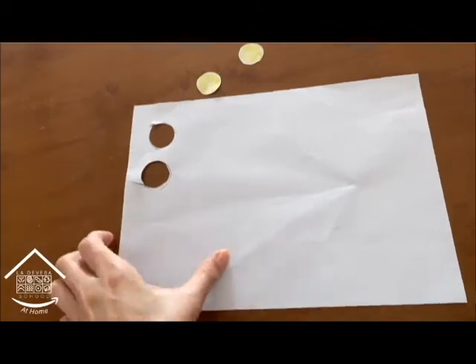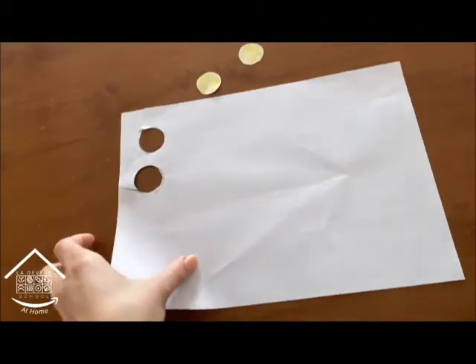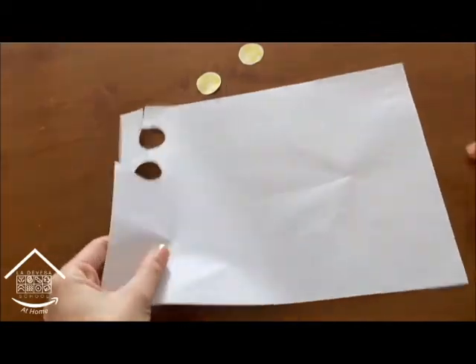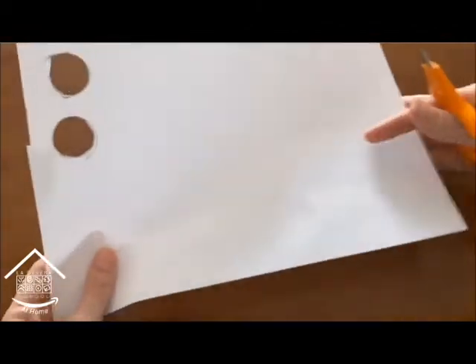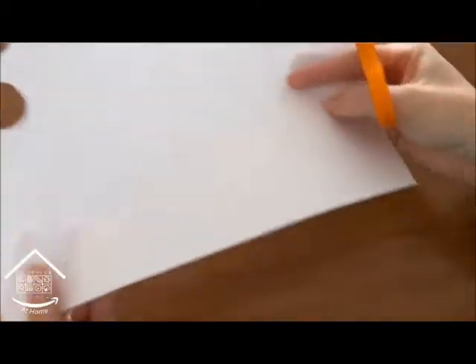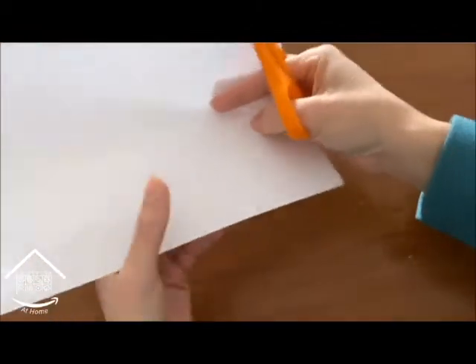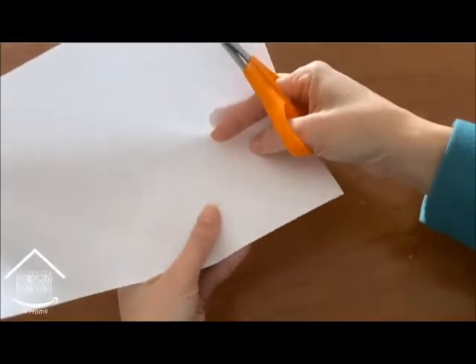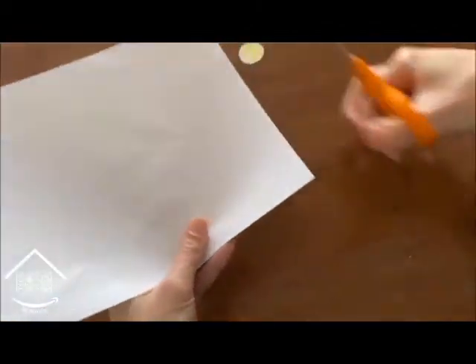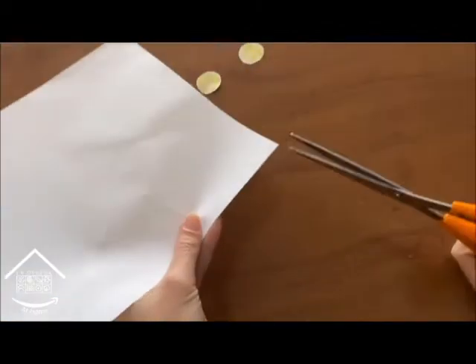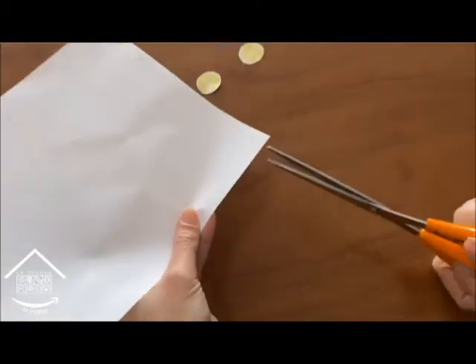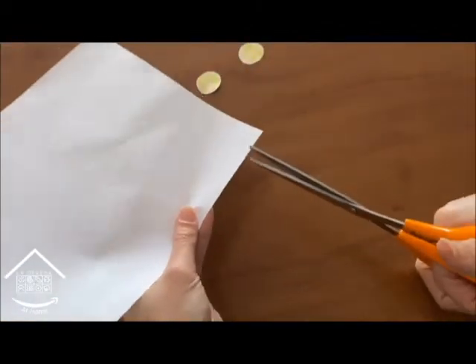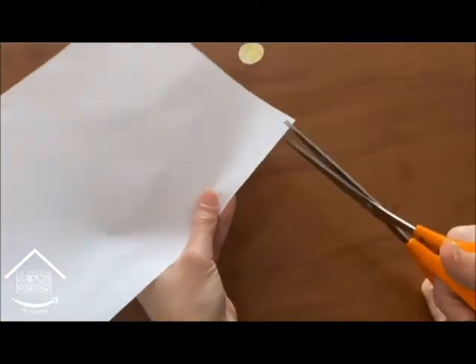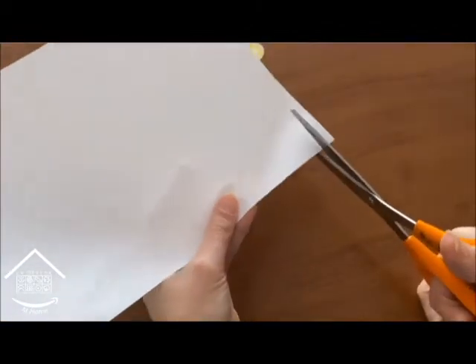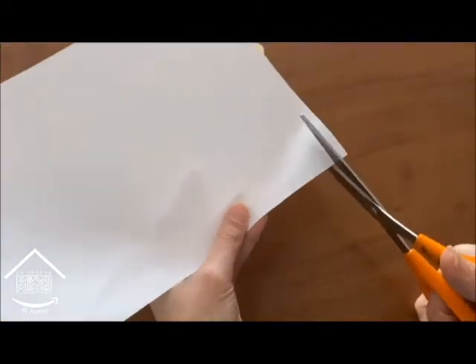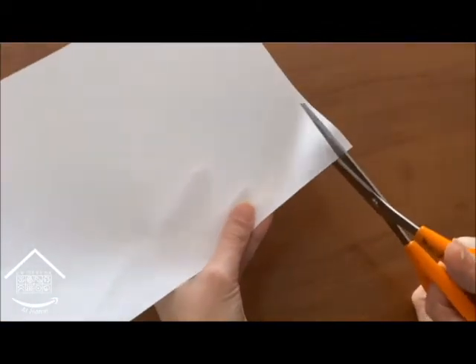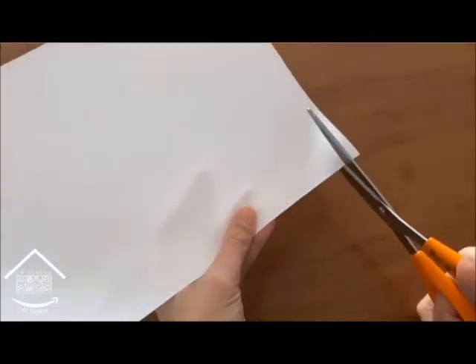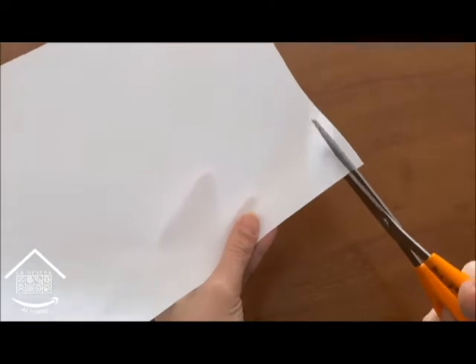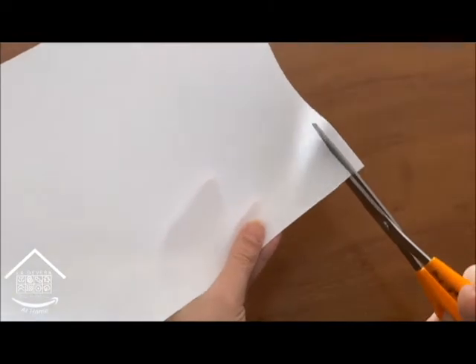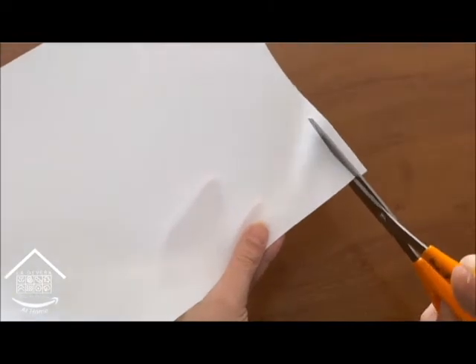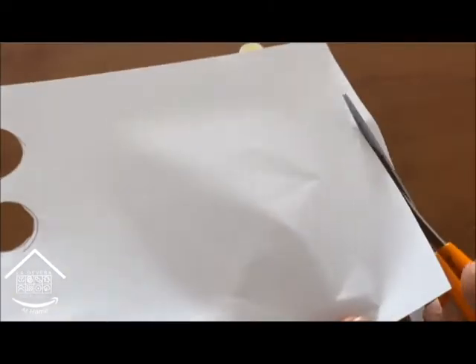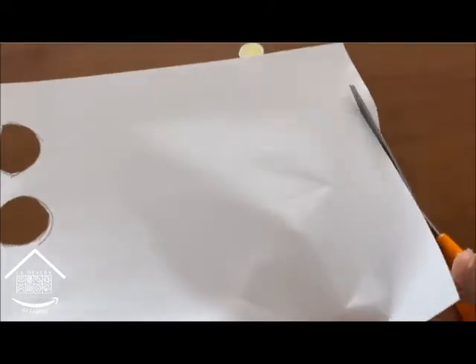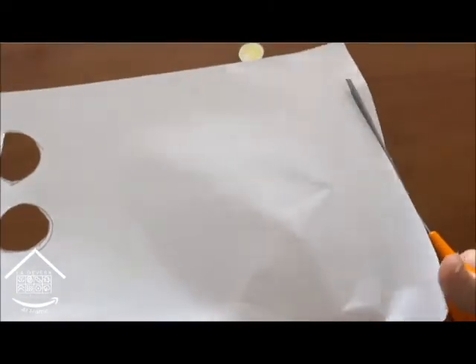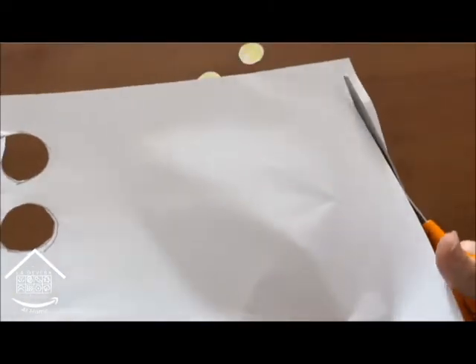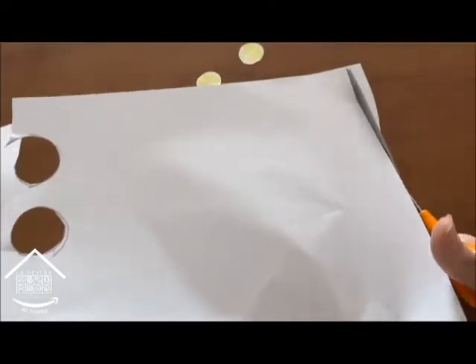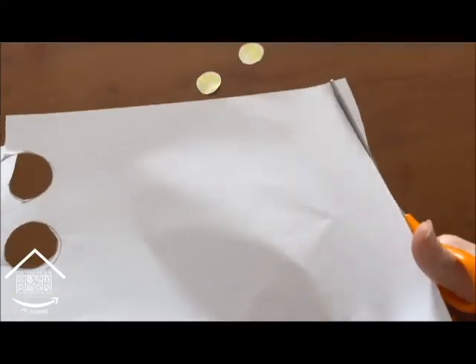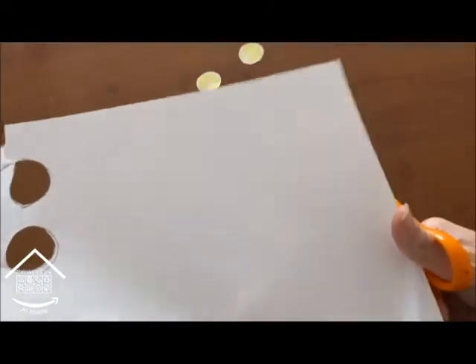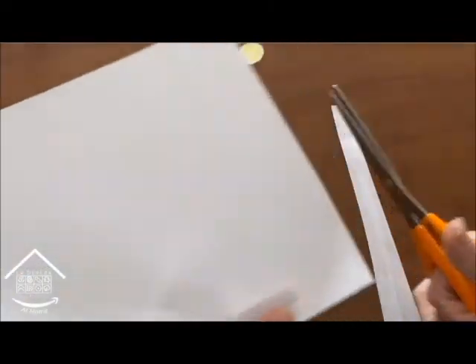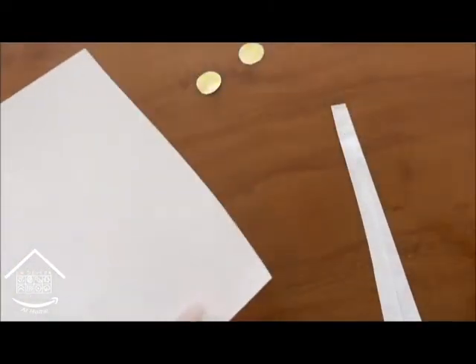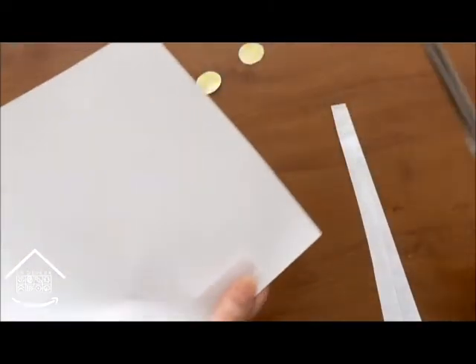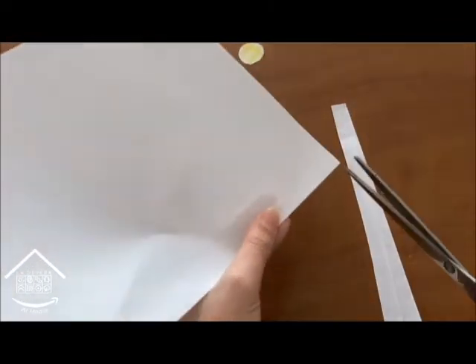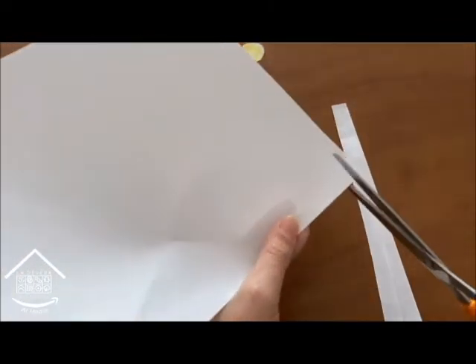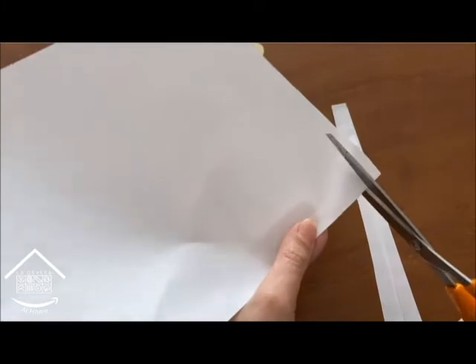The next step is to cut some strips of paper. I cut seven, but you can cut some more. They are going to be the petals of our paper flower.